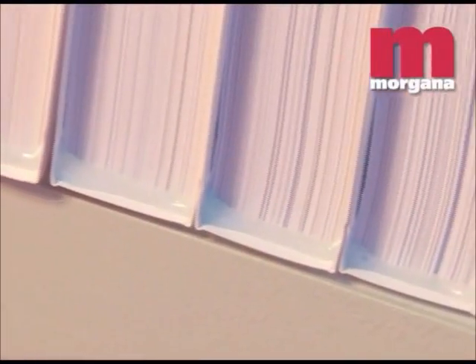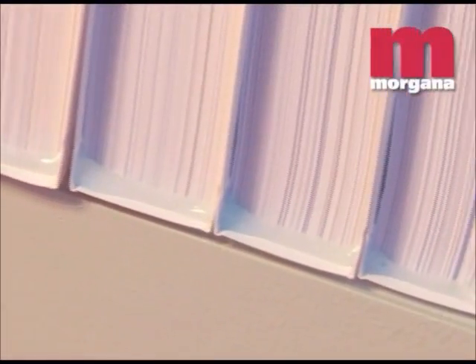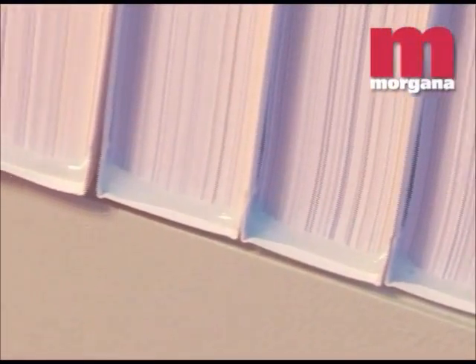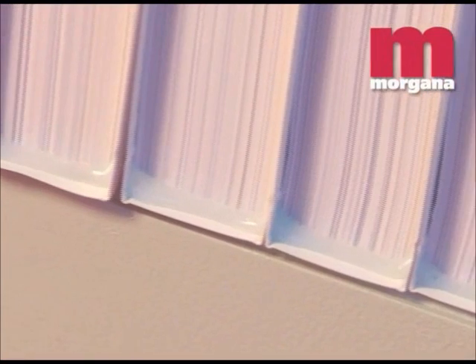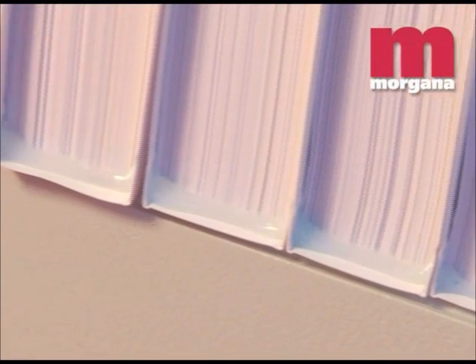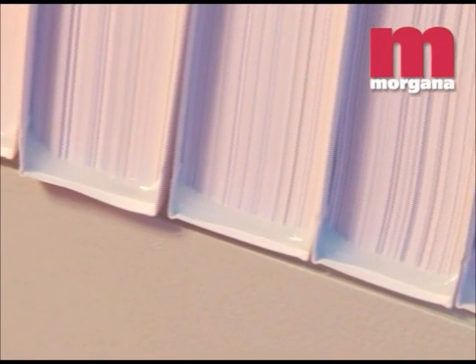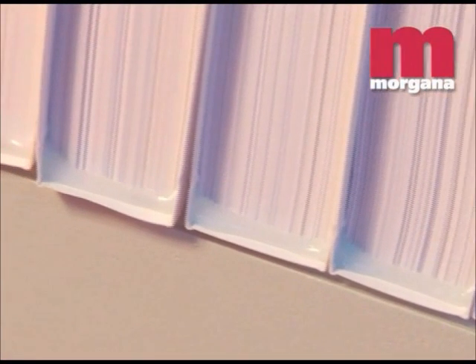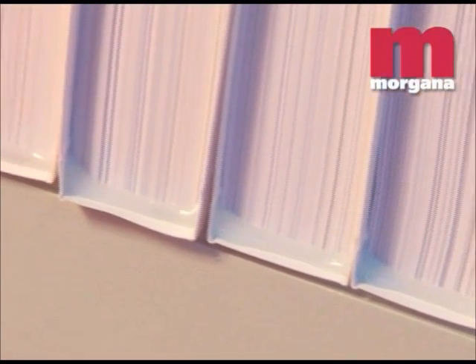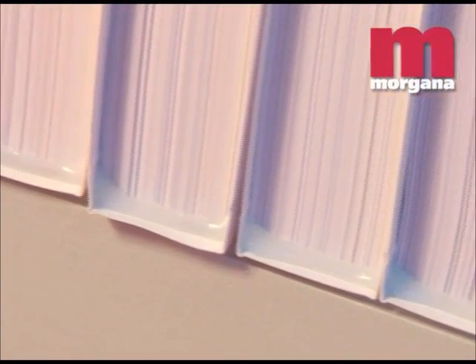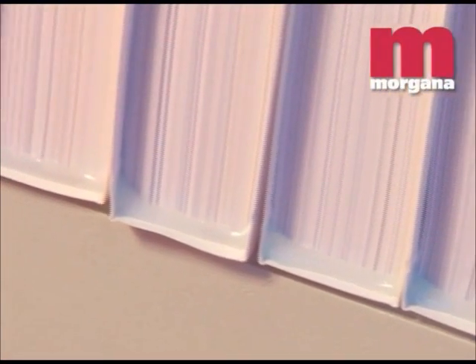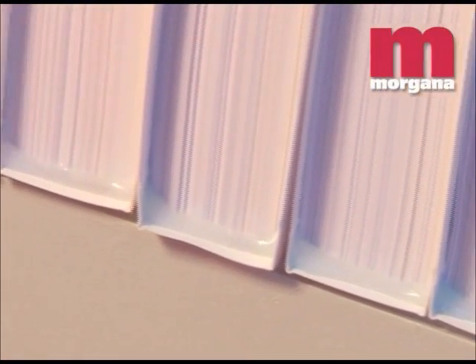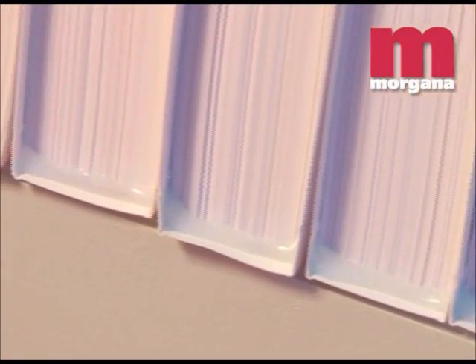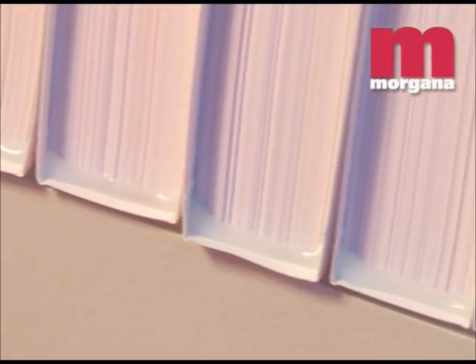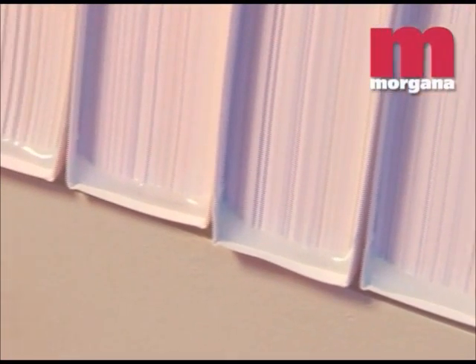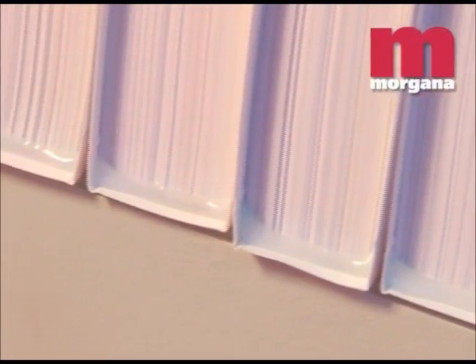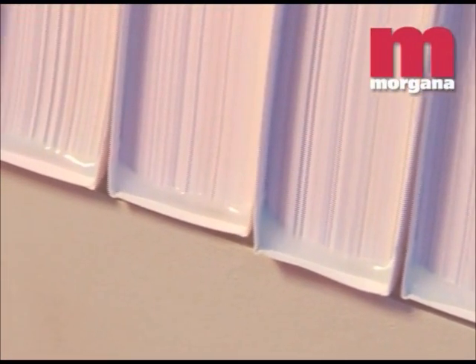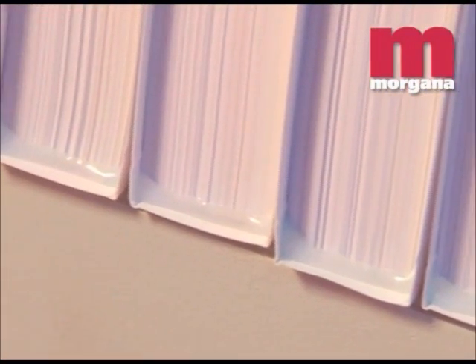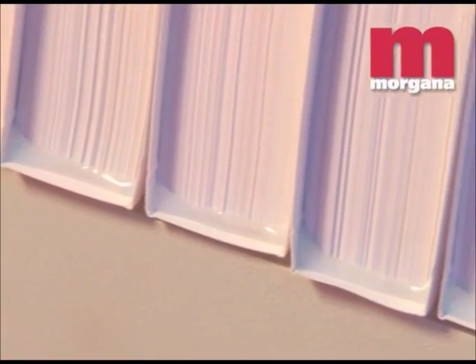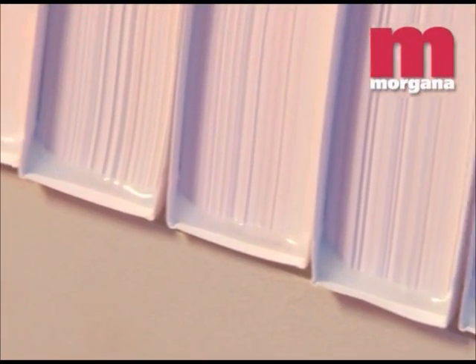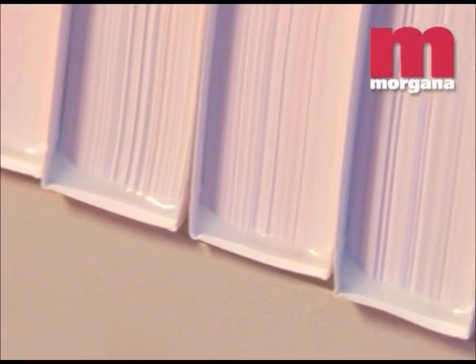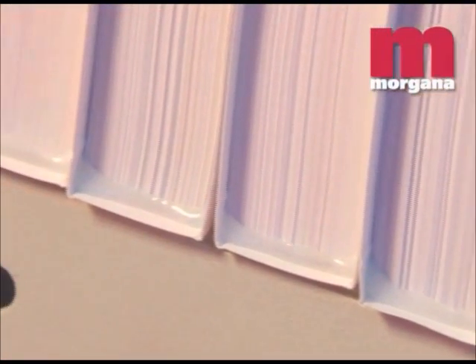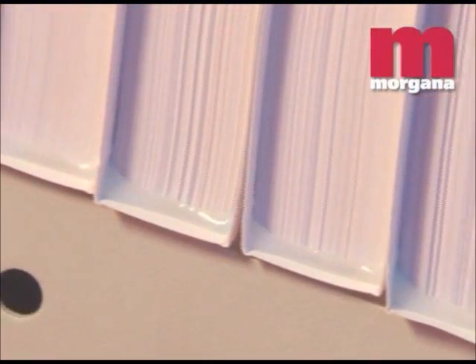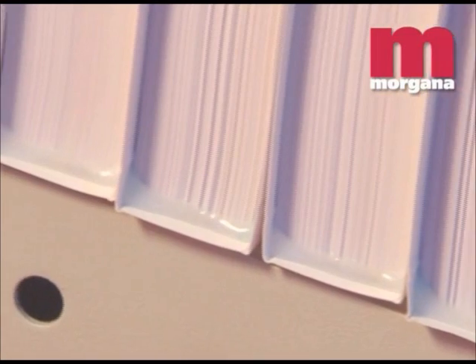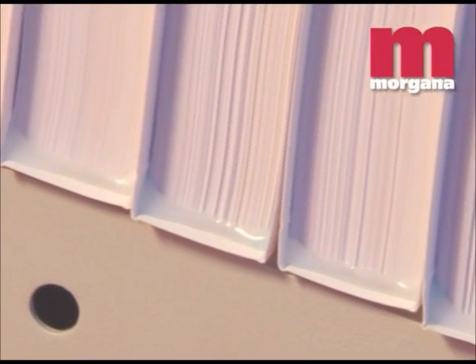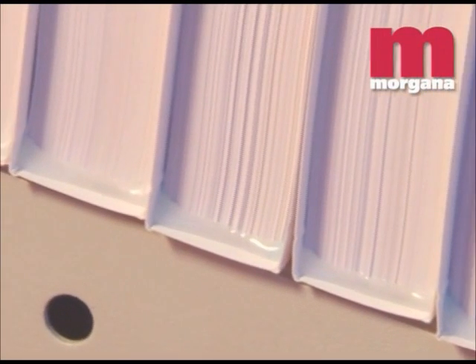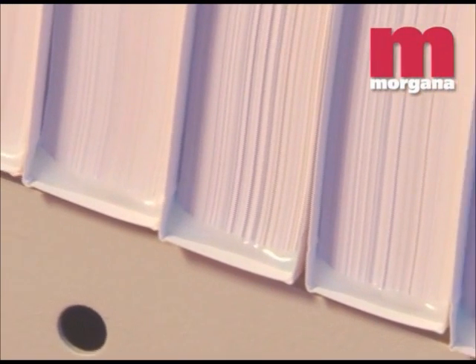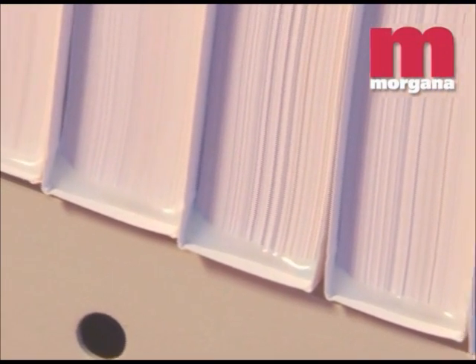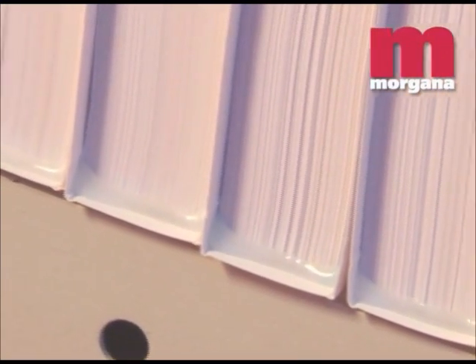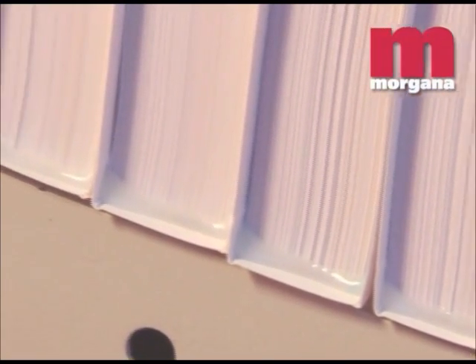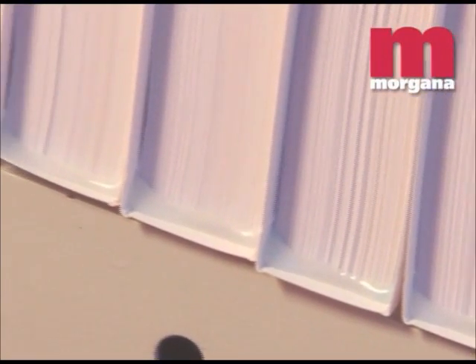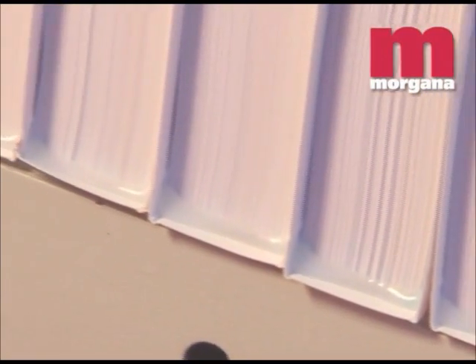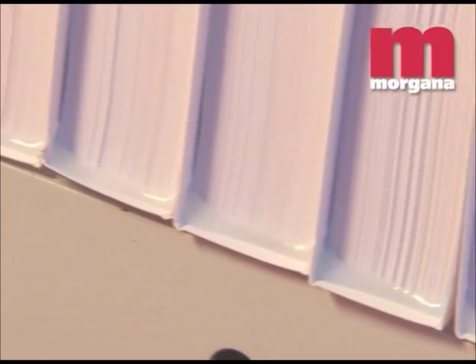A high quality milling device is a standard feature of the Digibook, allowing folded signatures to be processed into perfect bound books.